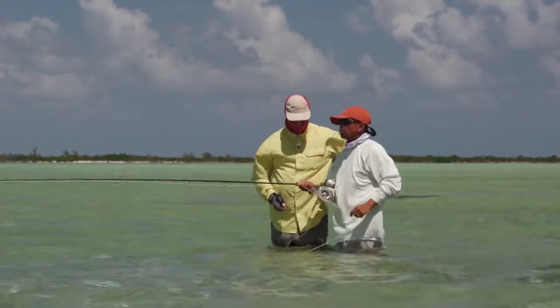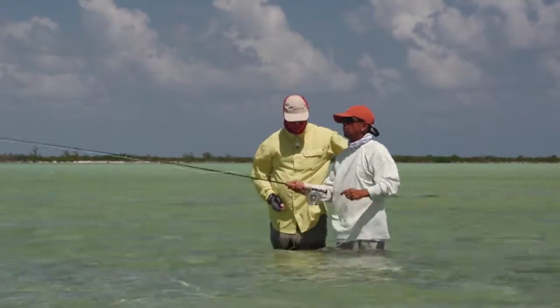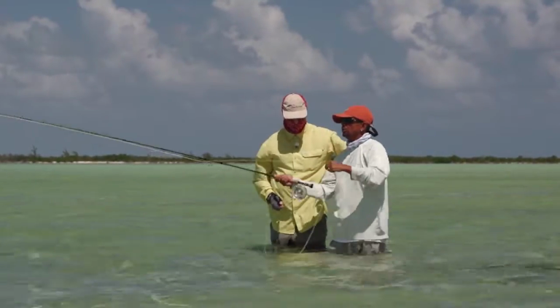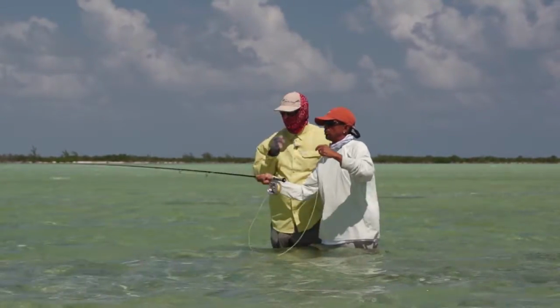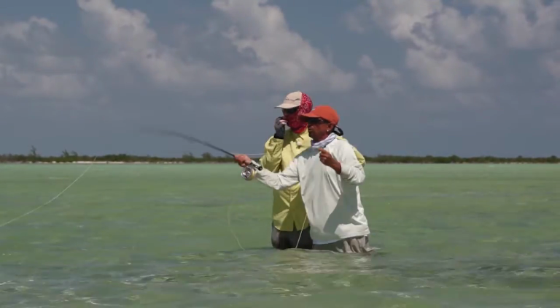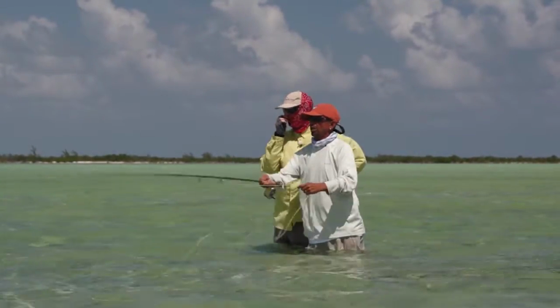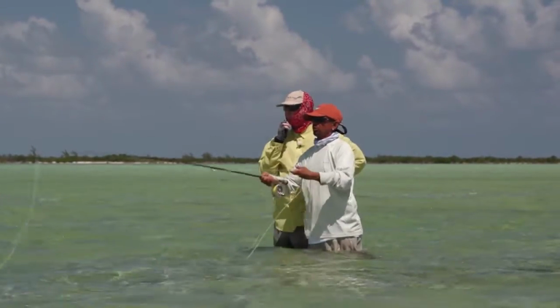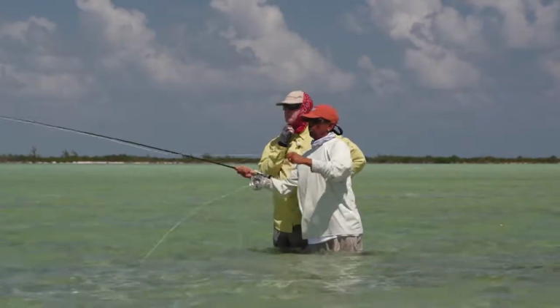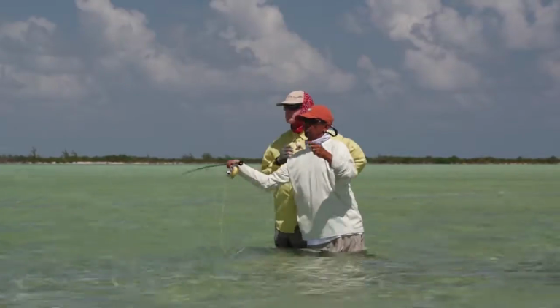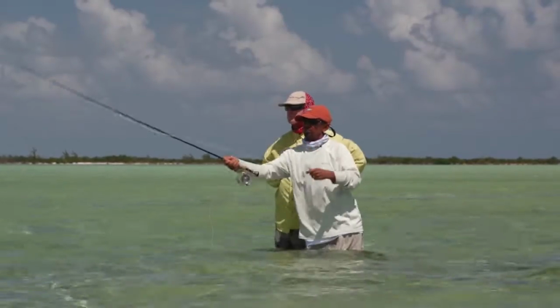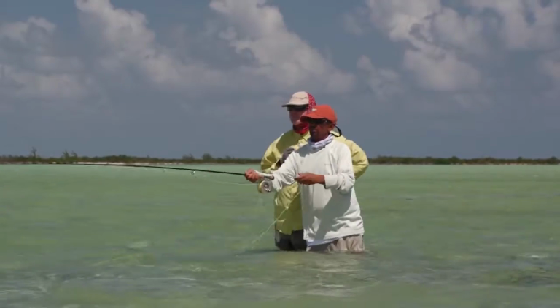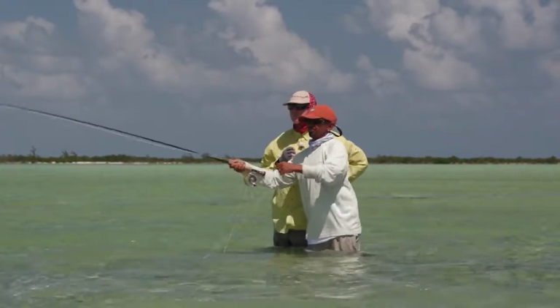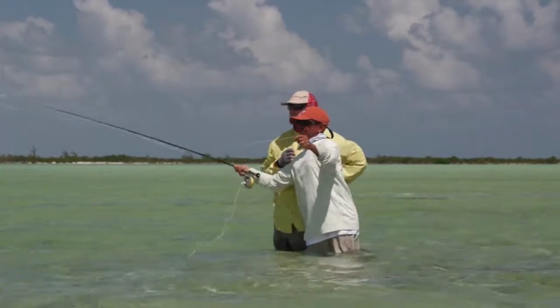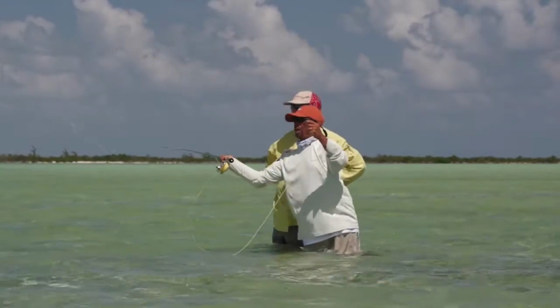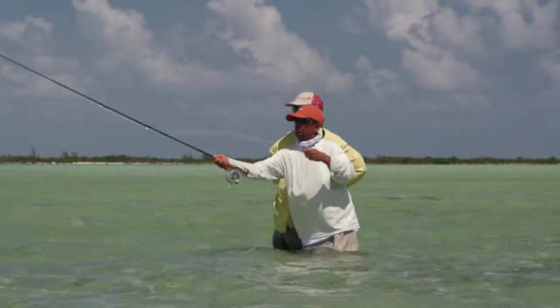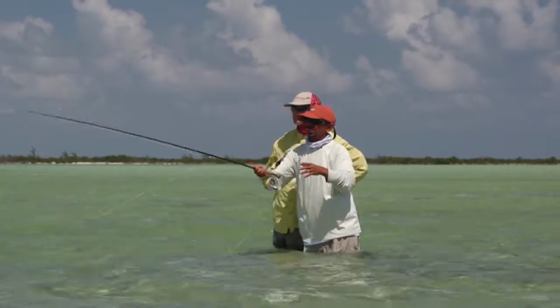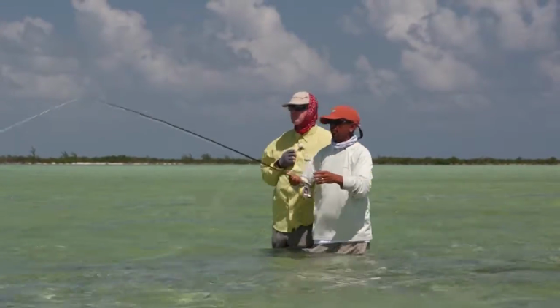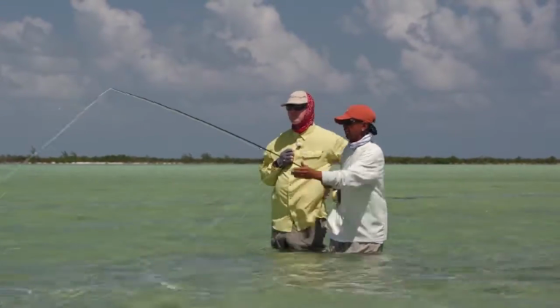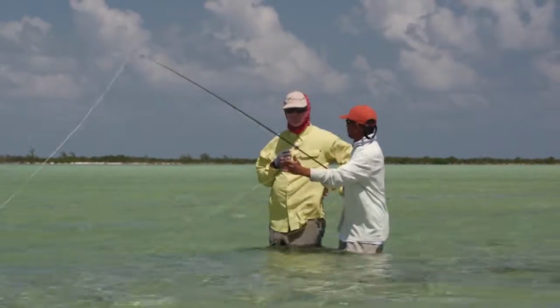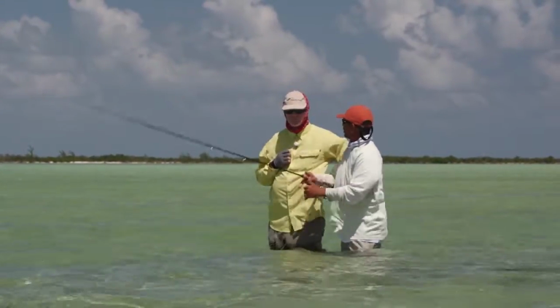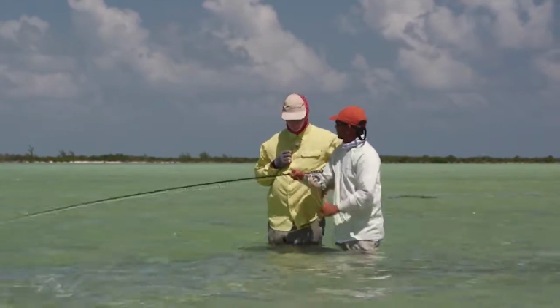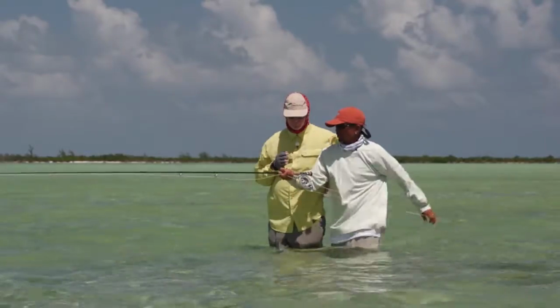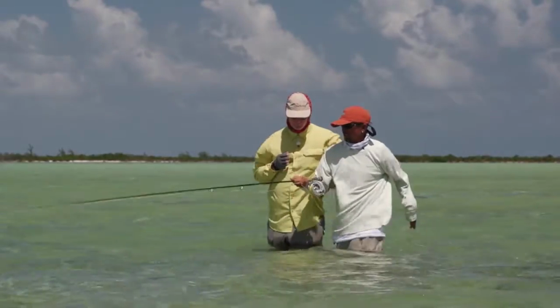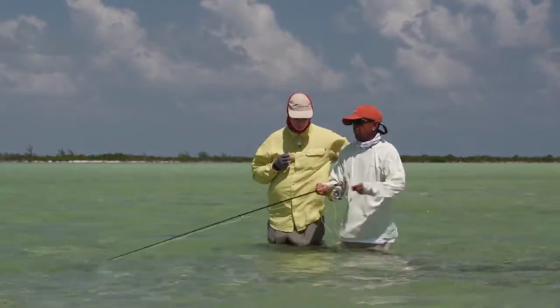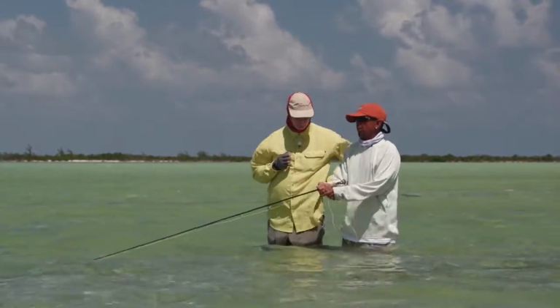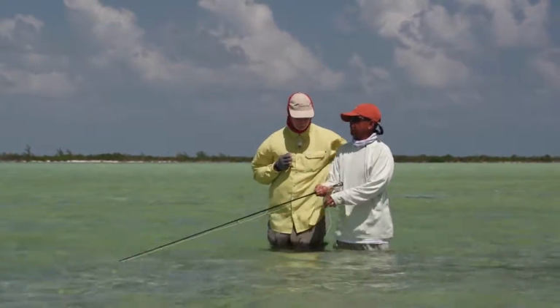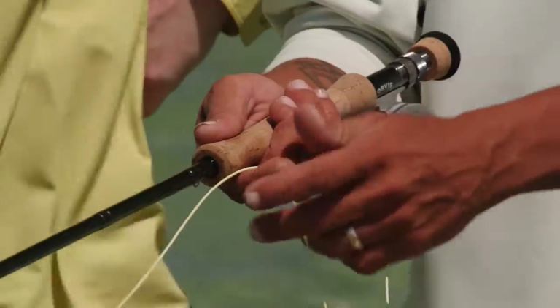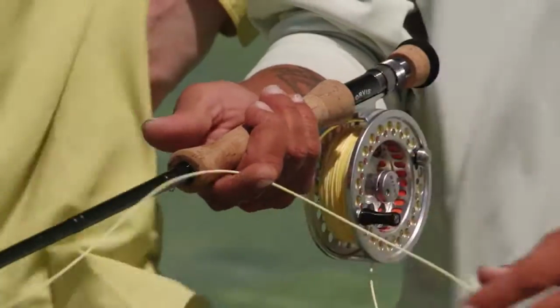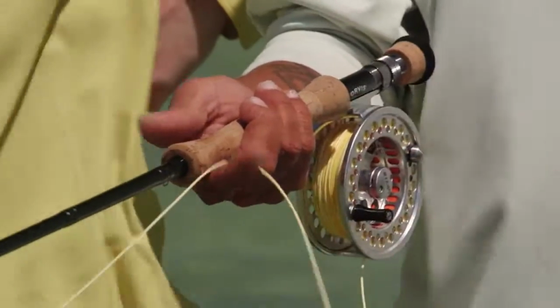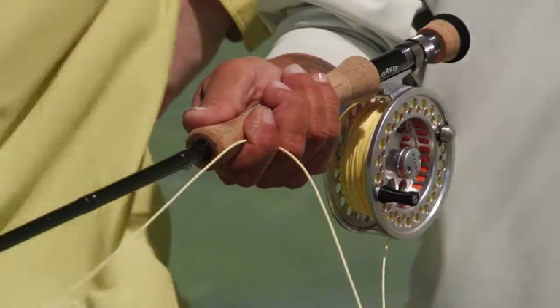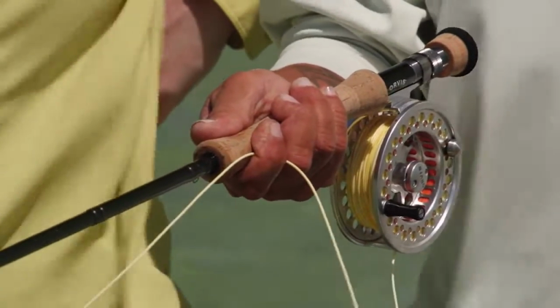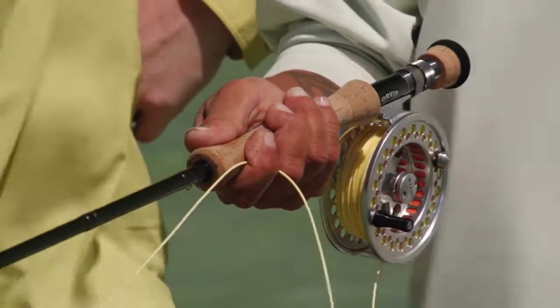So when you're stripping, you always — because that finger is a trigger, it's like your gun. So every time you strip, you're supposed to press.